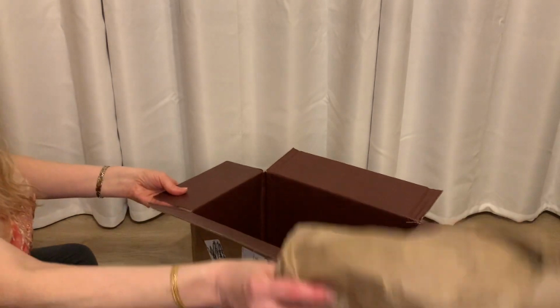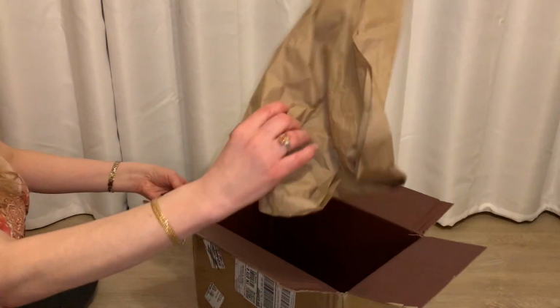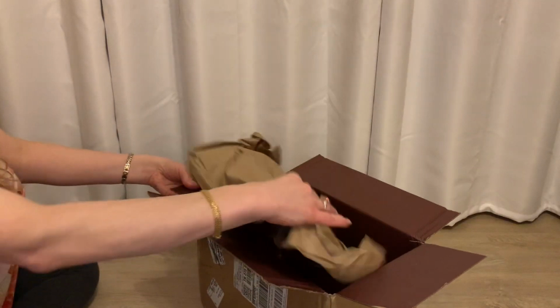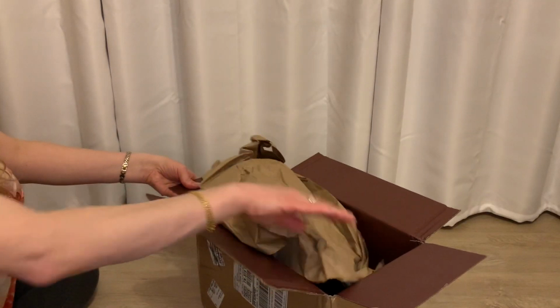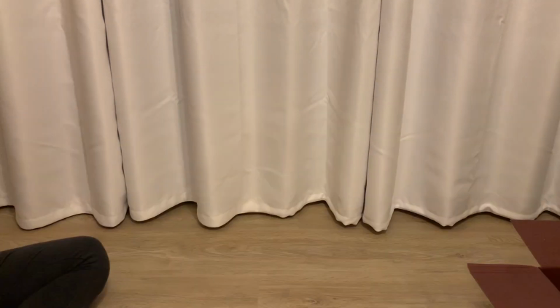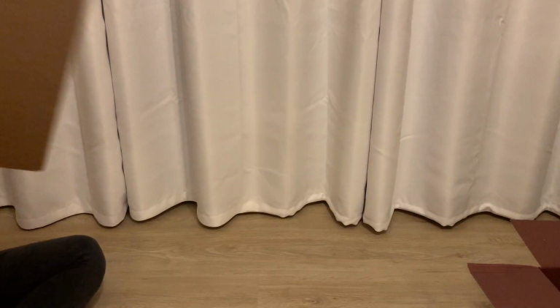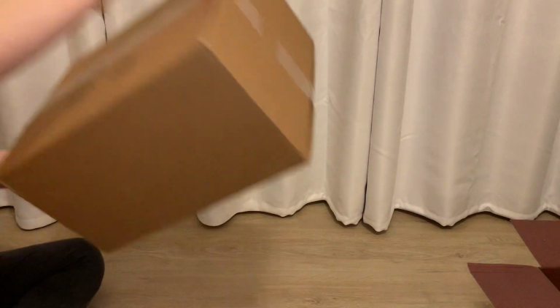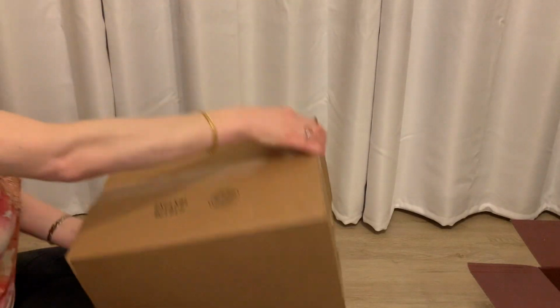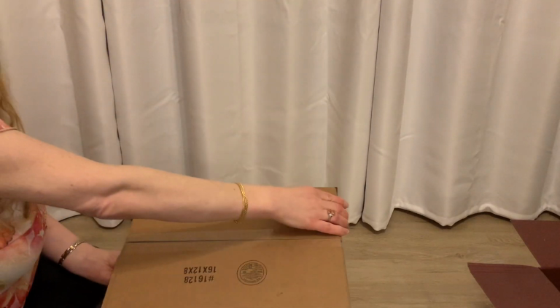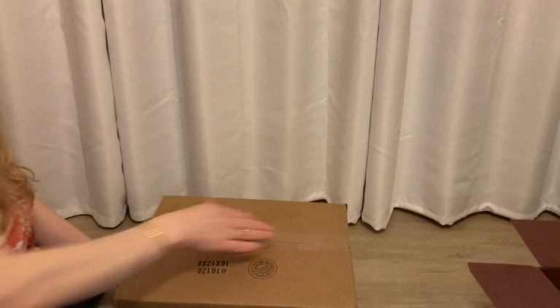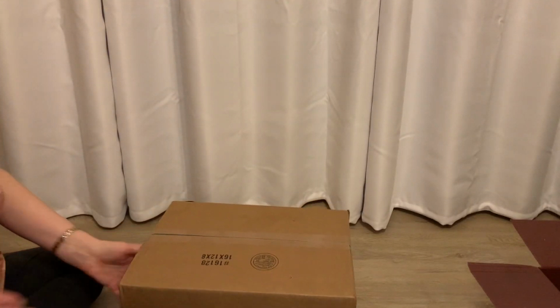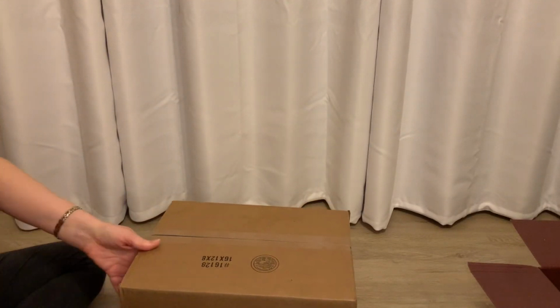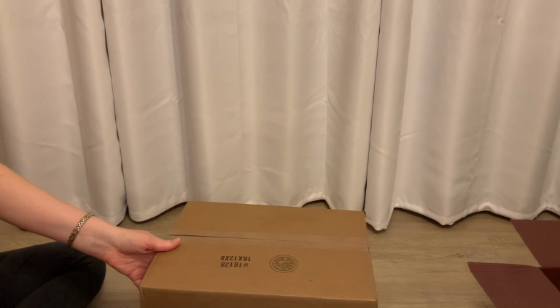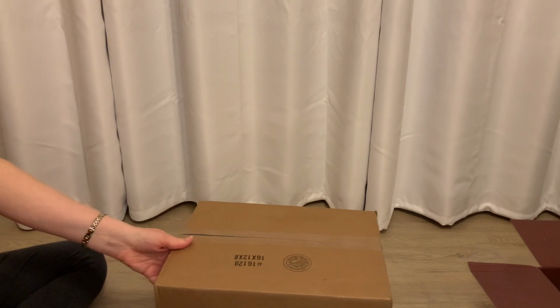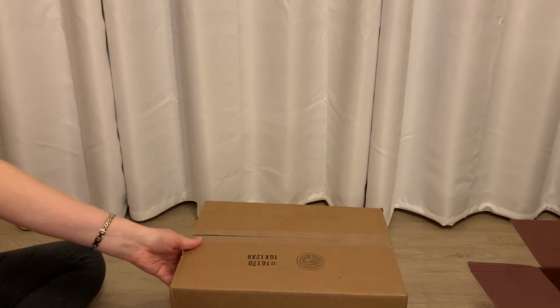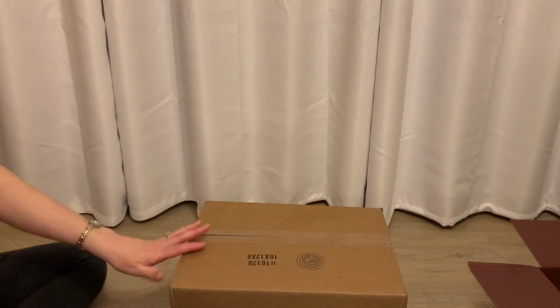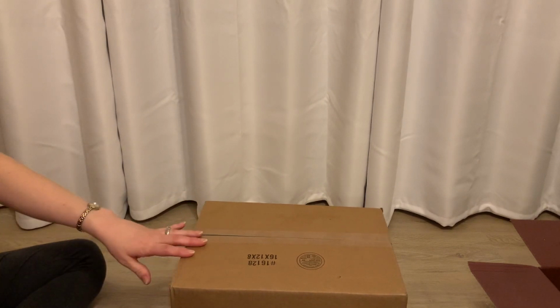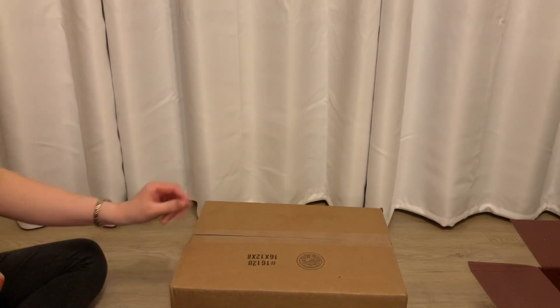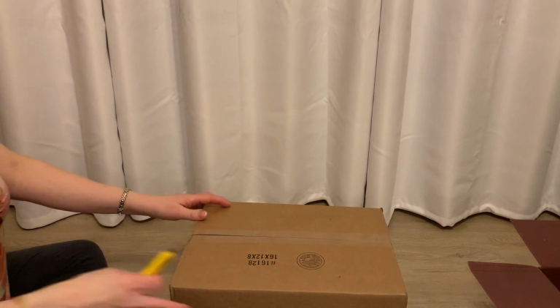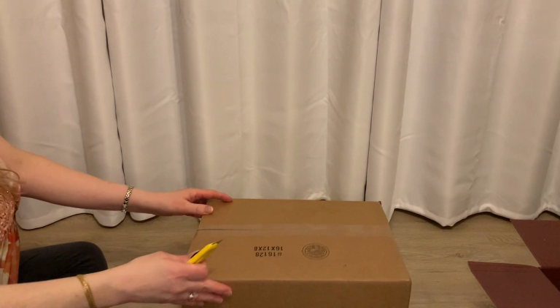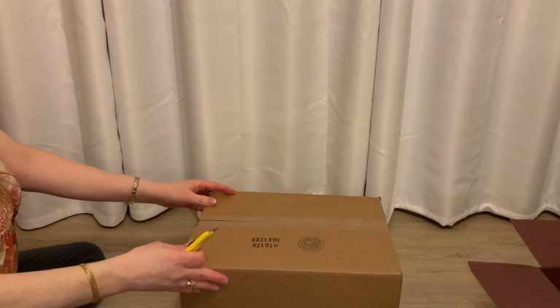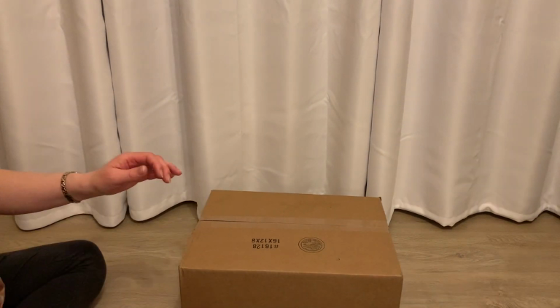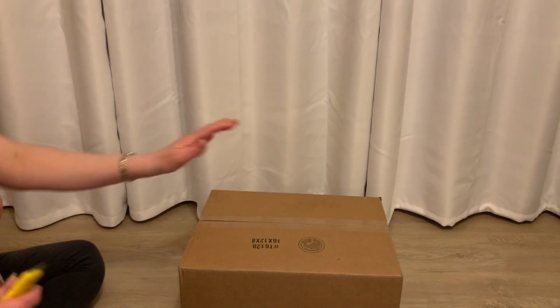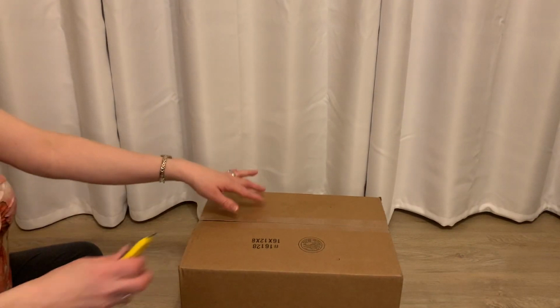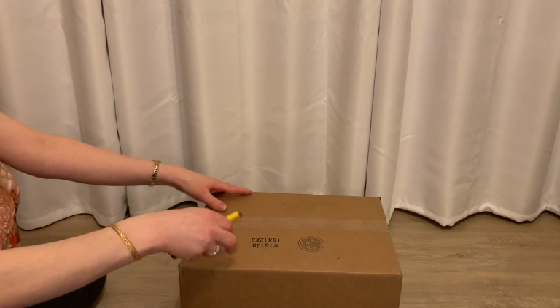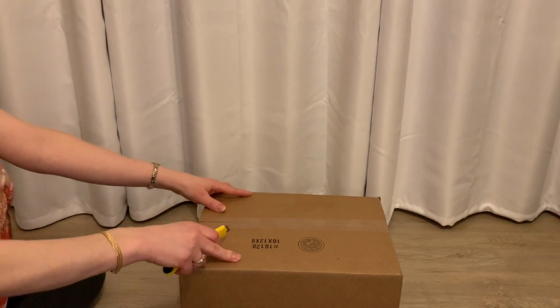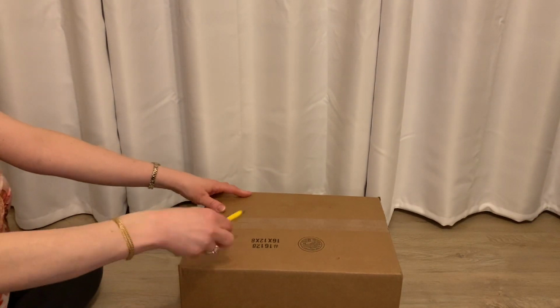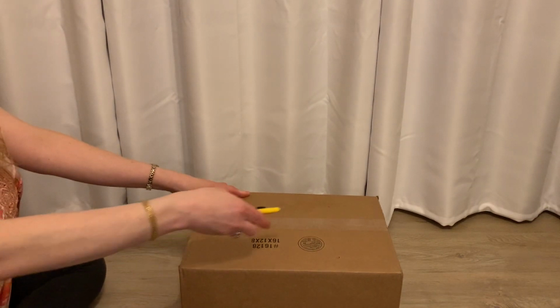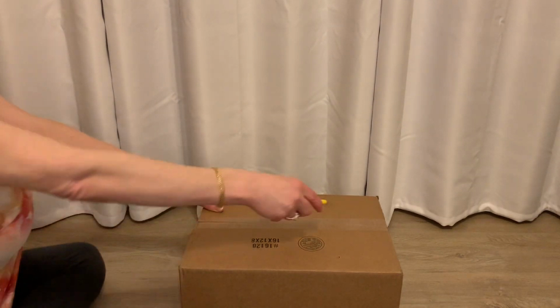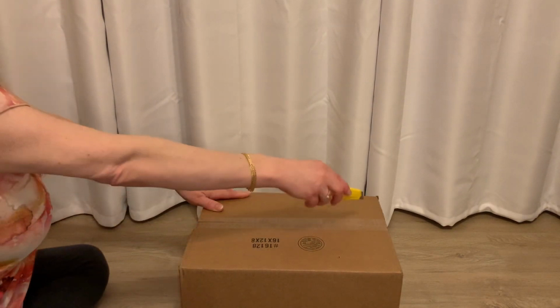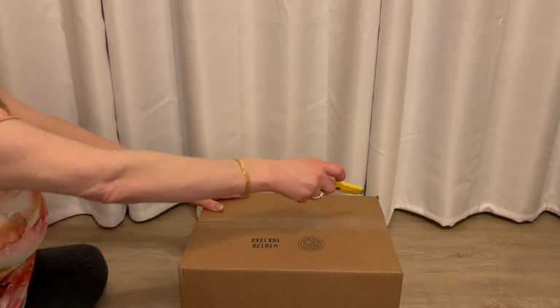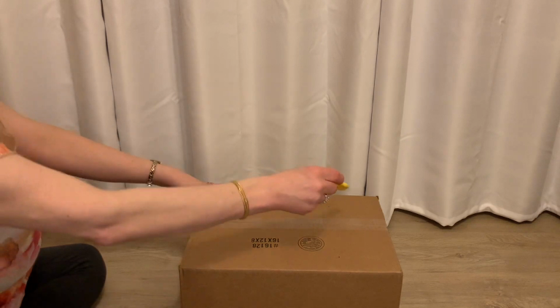That is Fiddy and that is the first box. This next box is about the same size, maybe a little smaller.